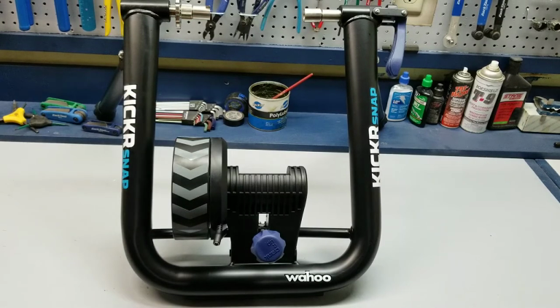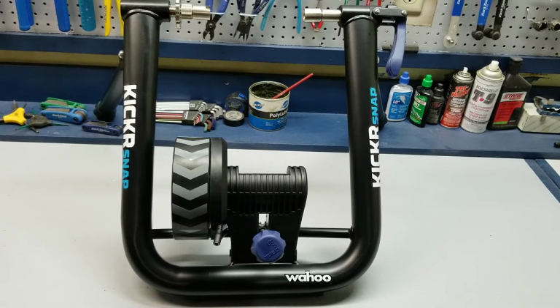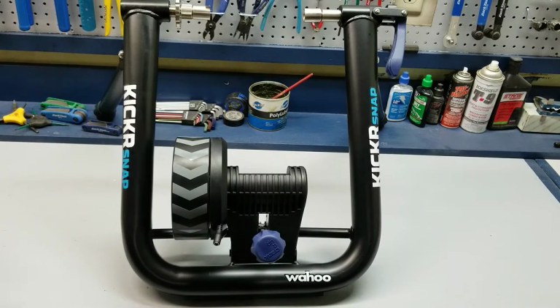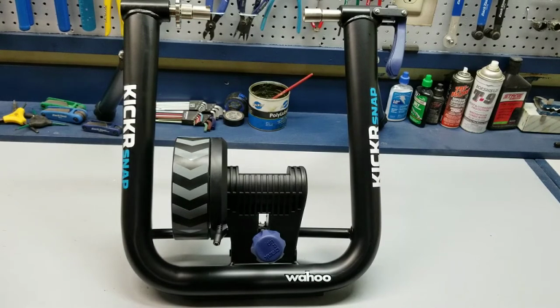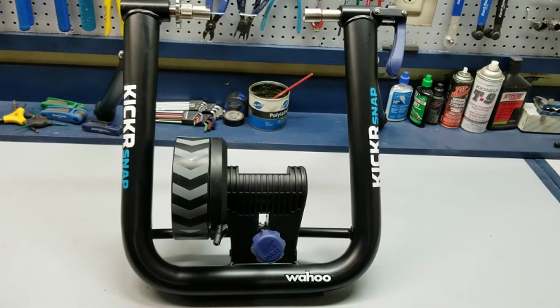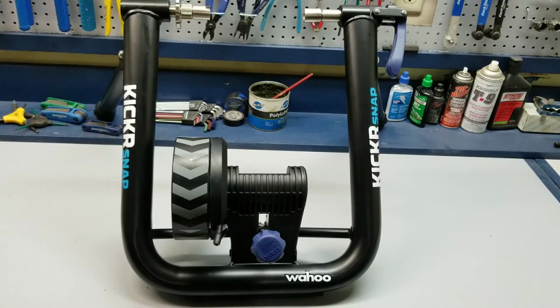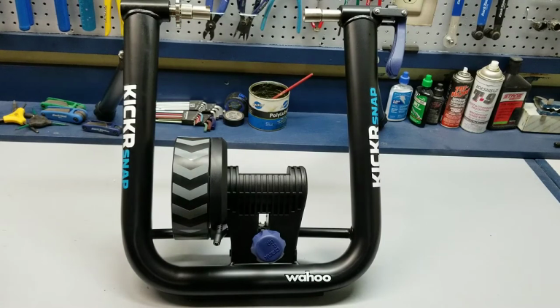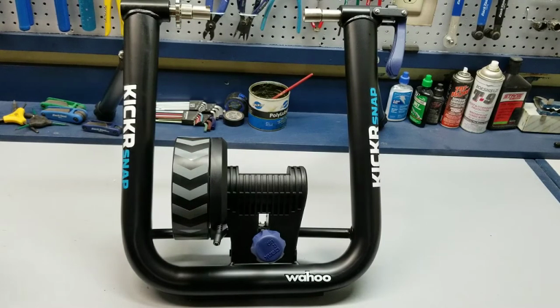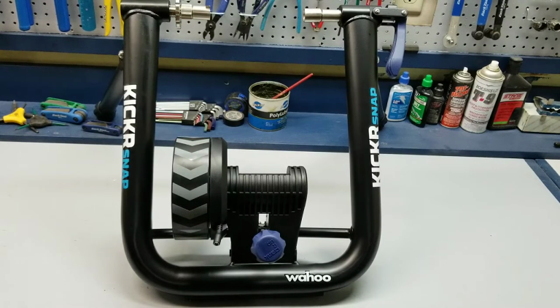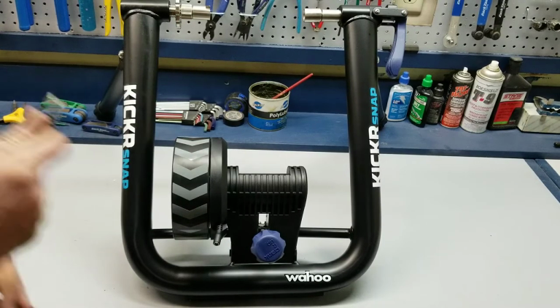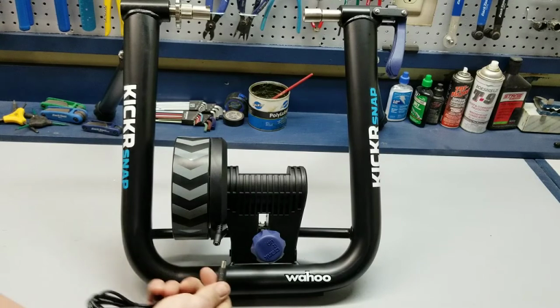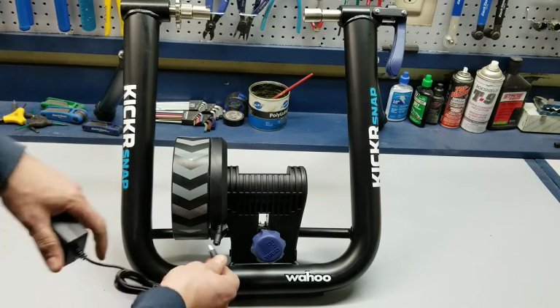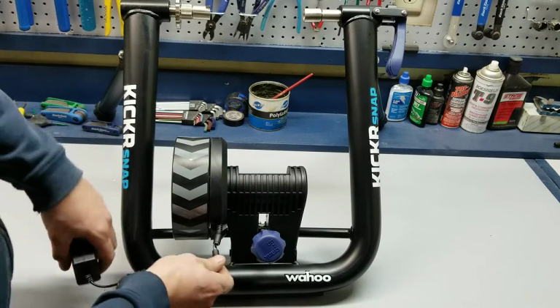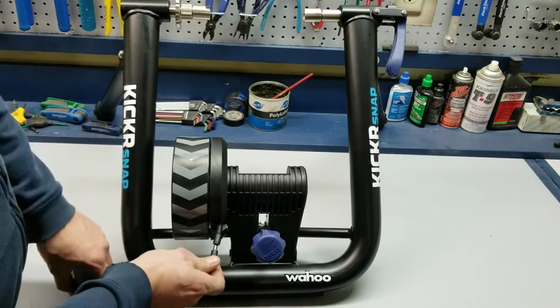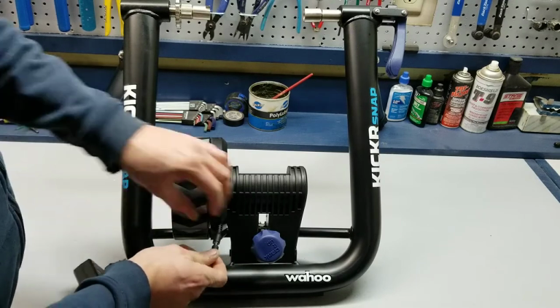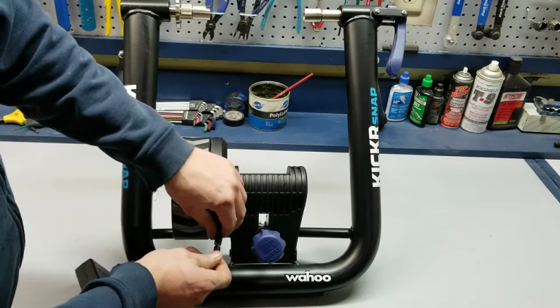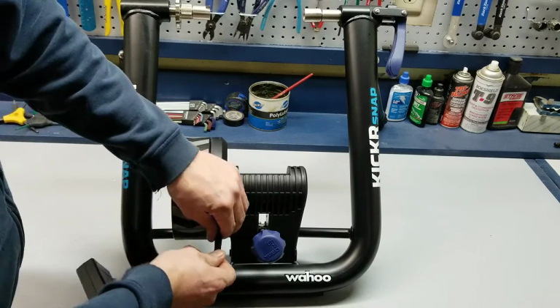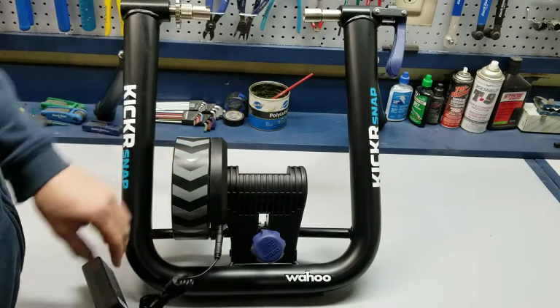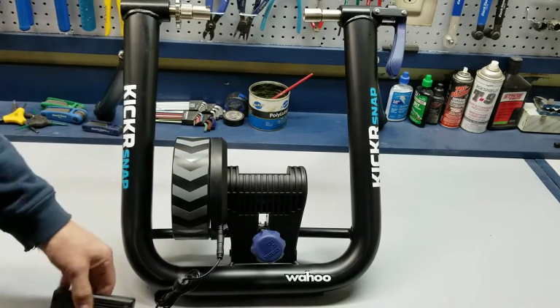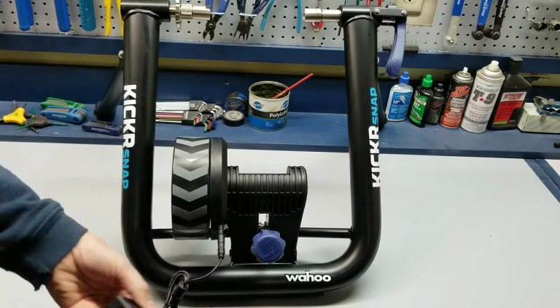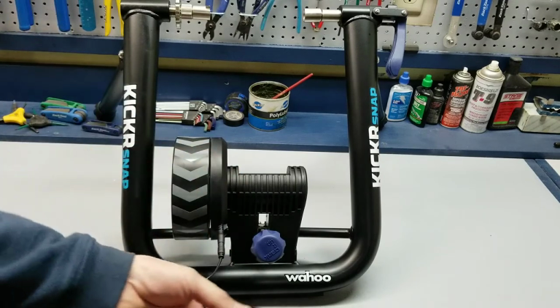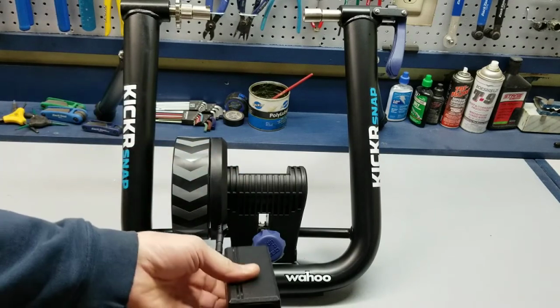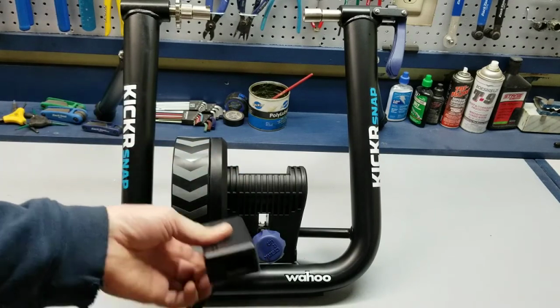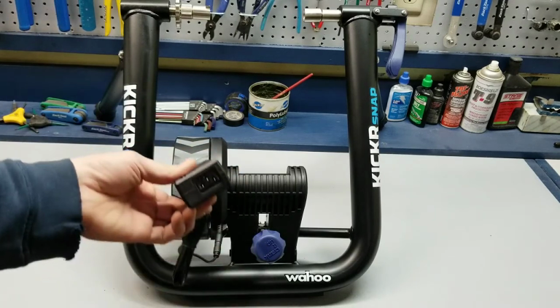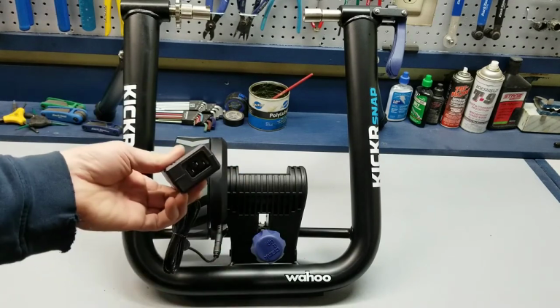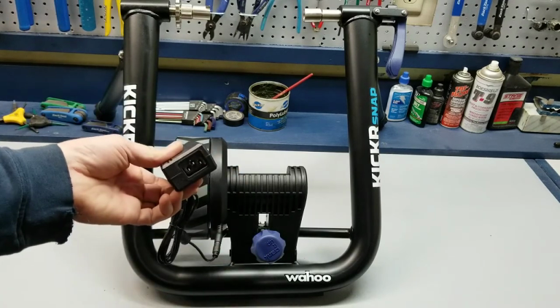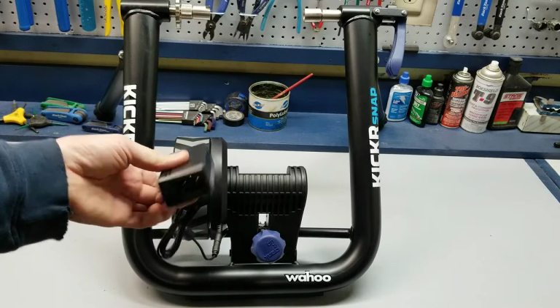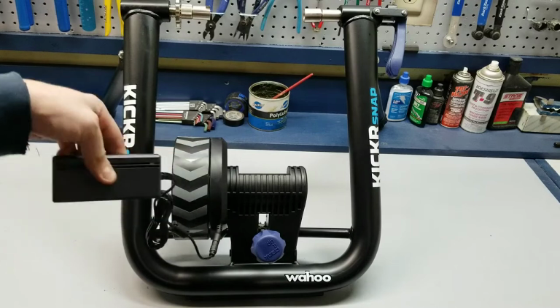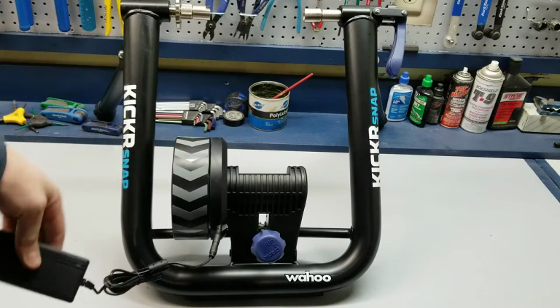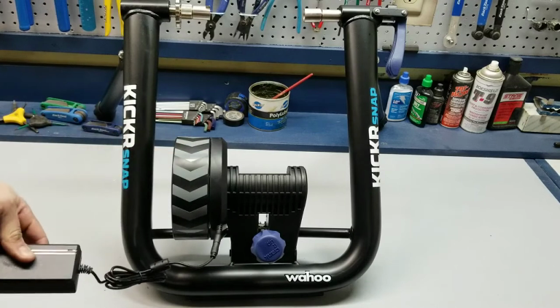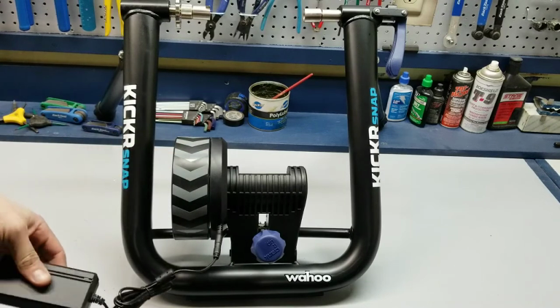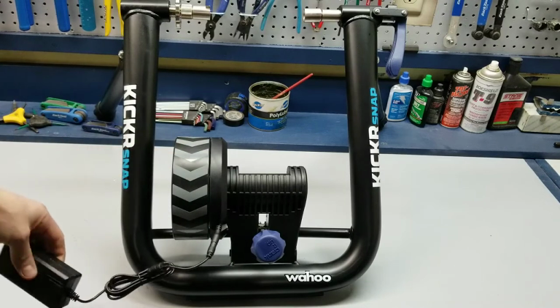It's real simple — there's one spot here to hook up the power, just like that. You select the appropriate cord, put it in here, and it's ready to use.